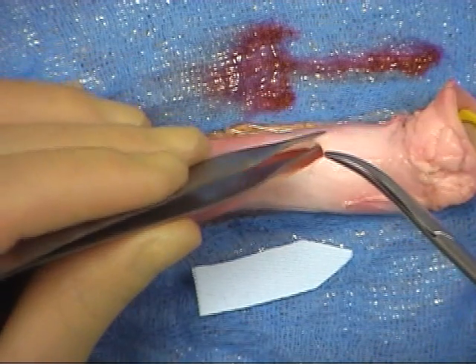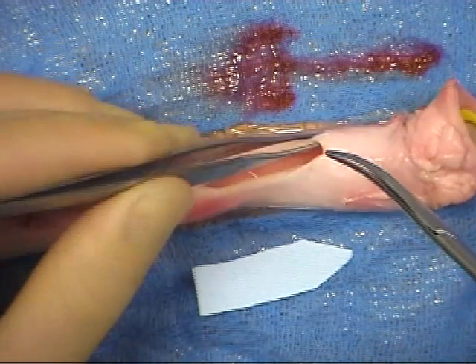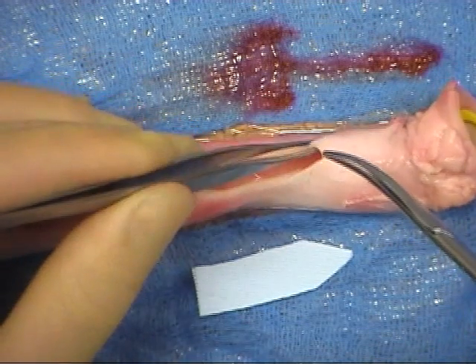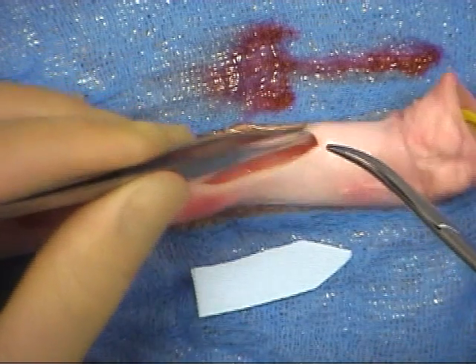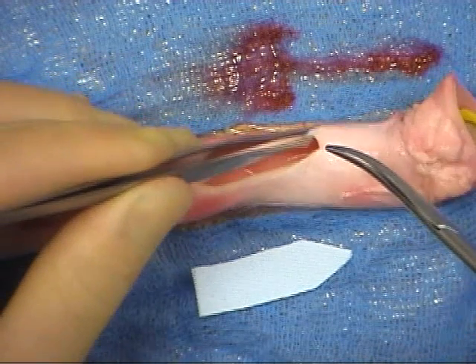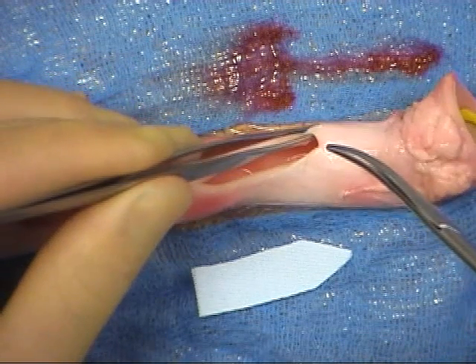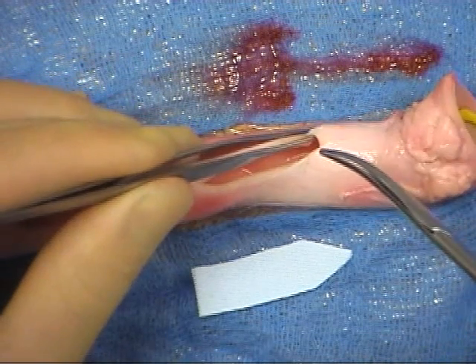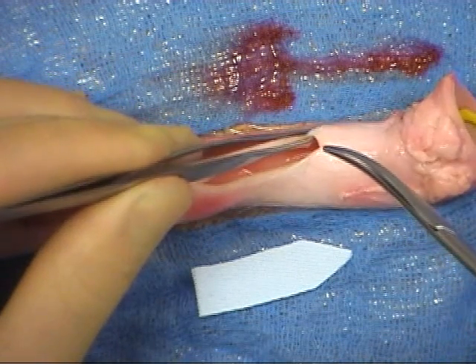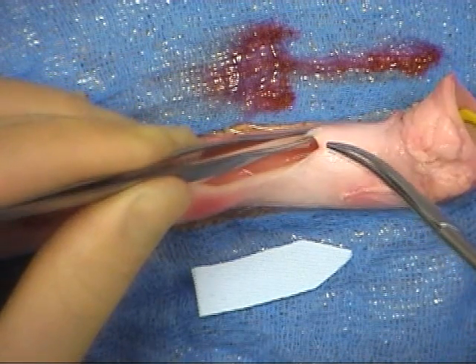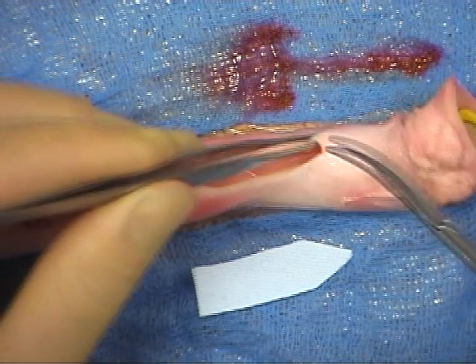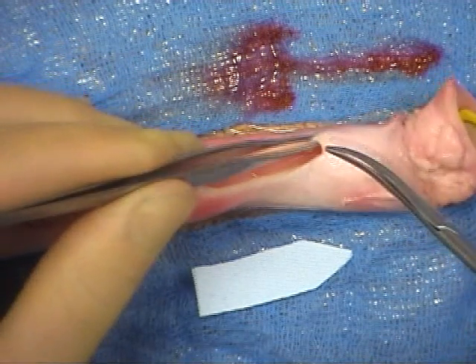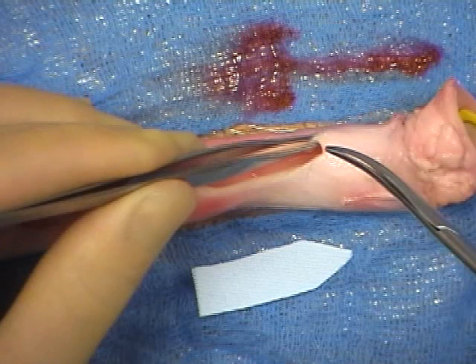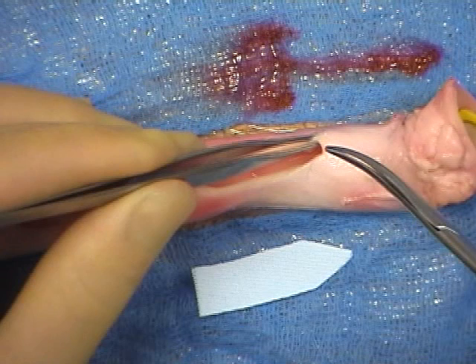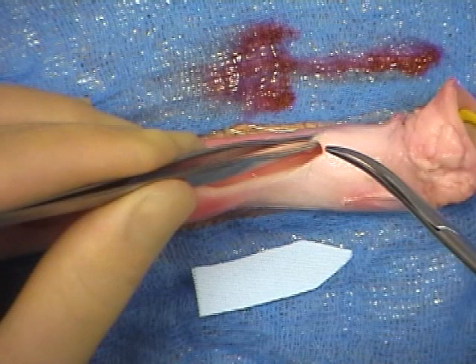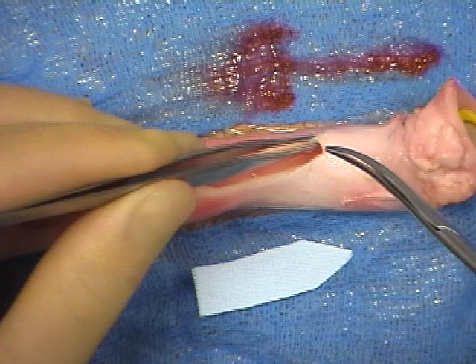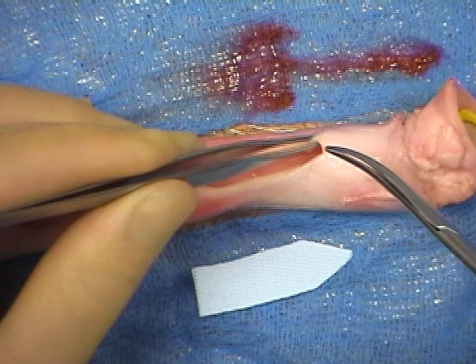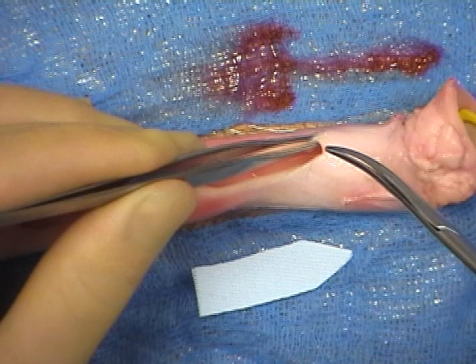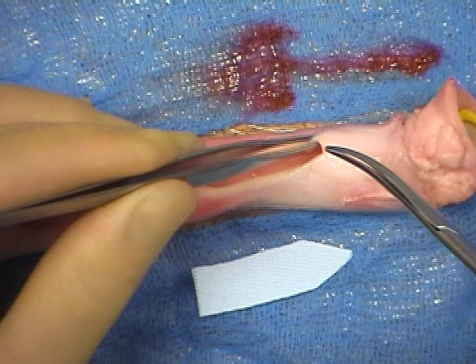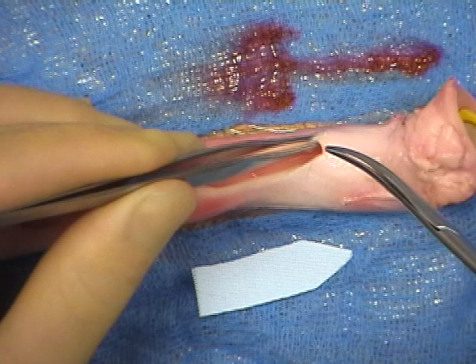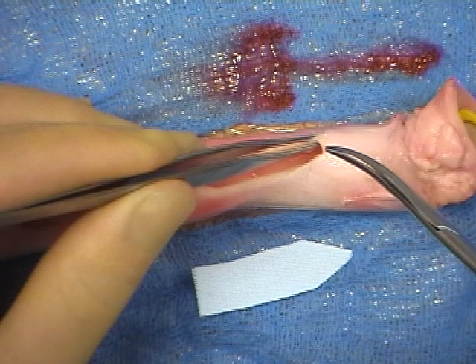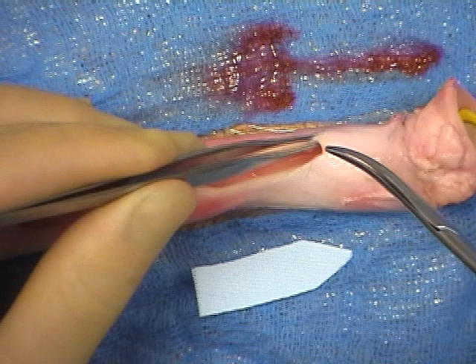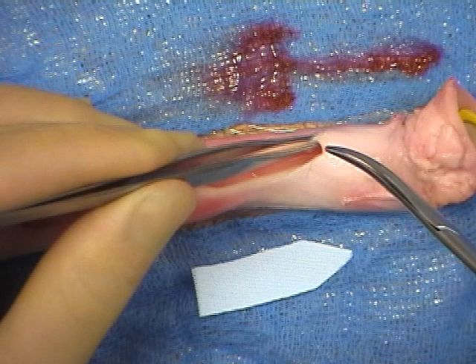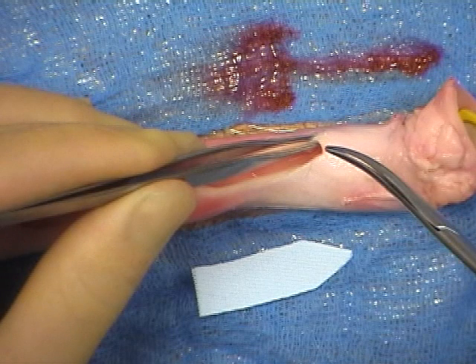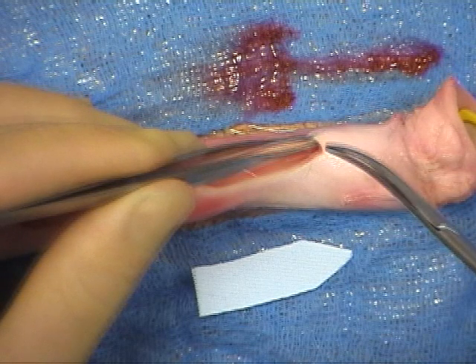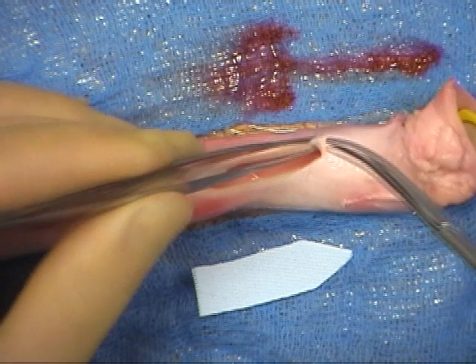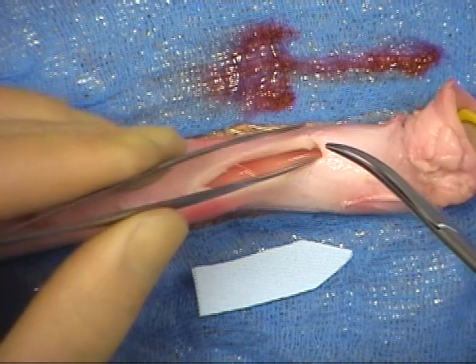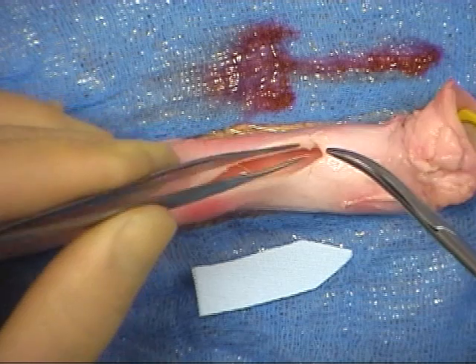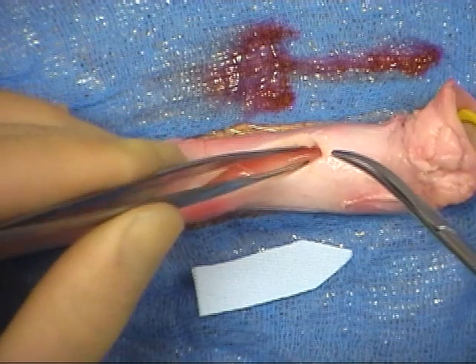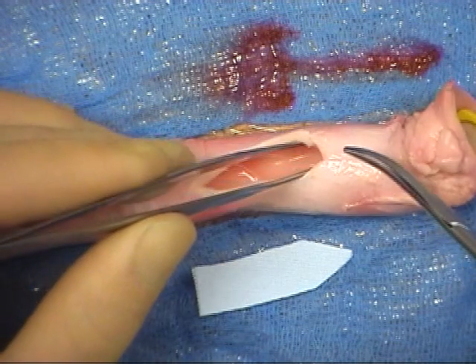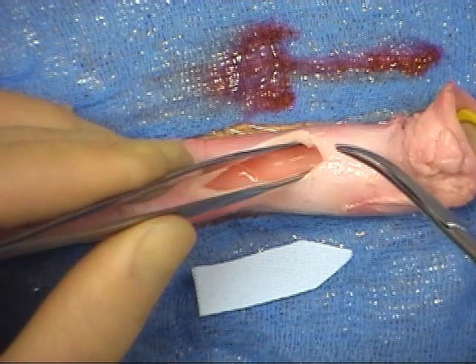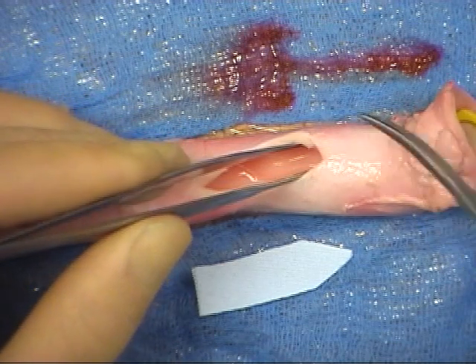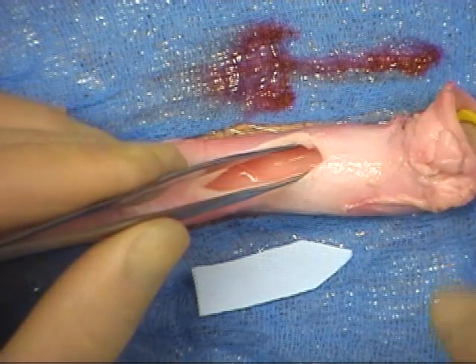However, the full thickness of the vessel wall must not be grasped with the forceps, as this will fracture the intima, particularly in vessels that are calcified.